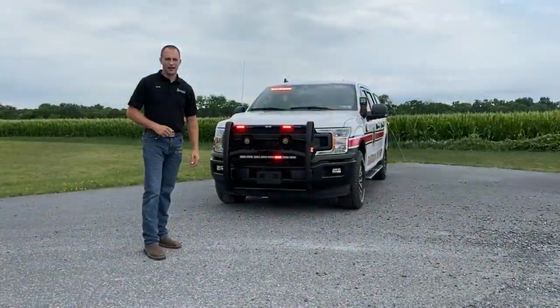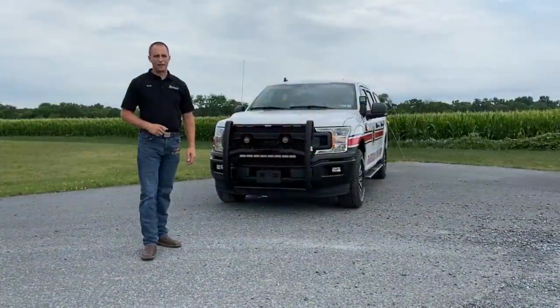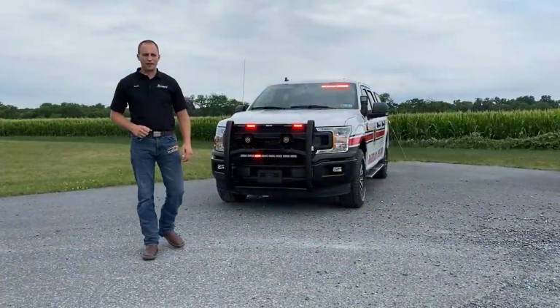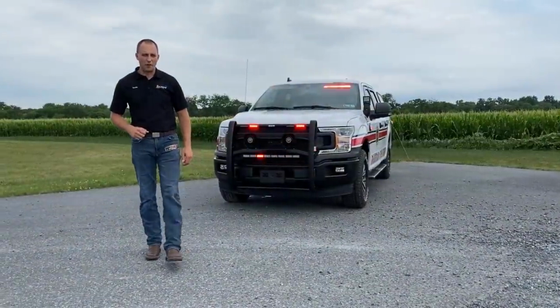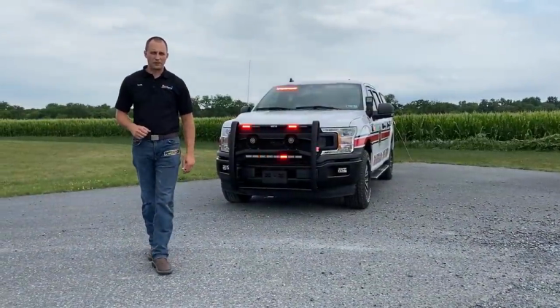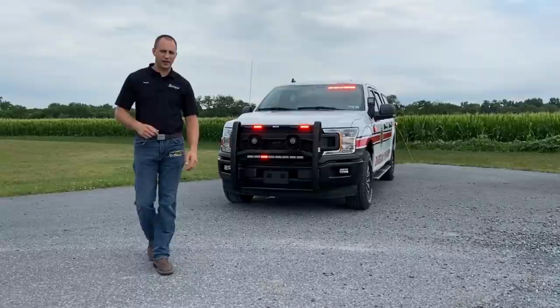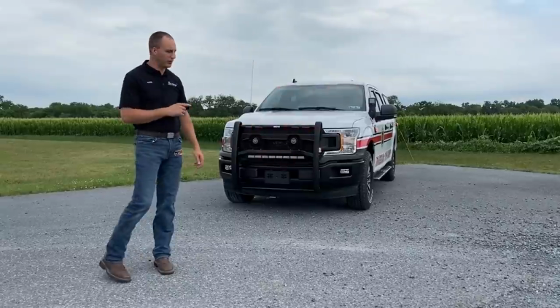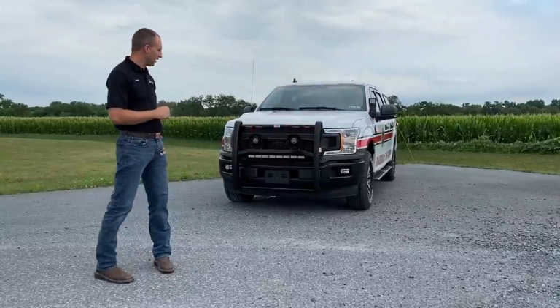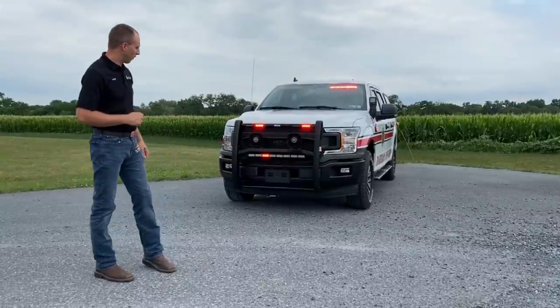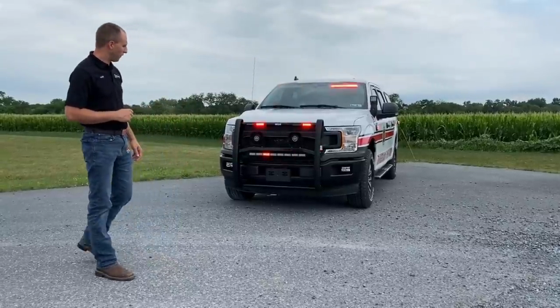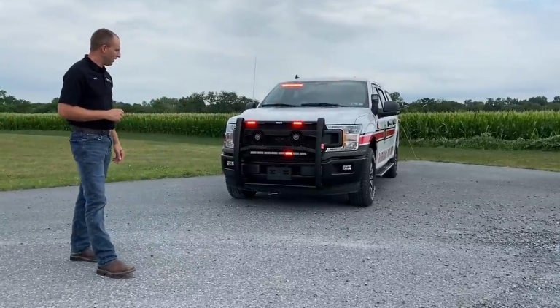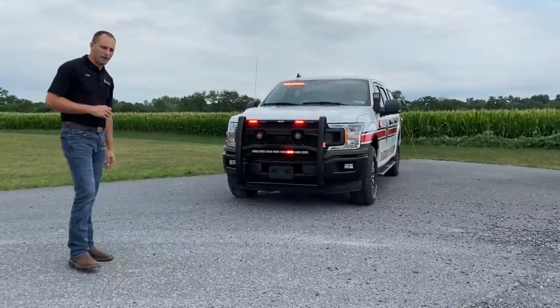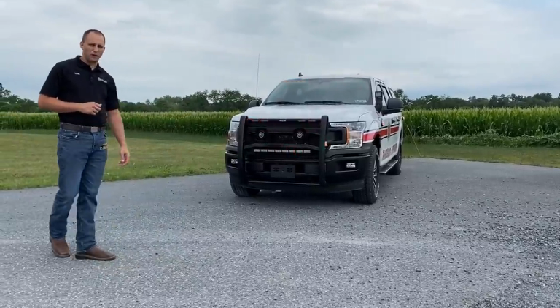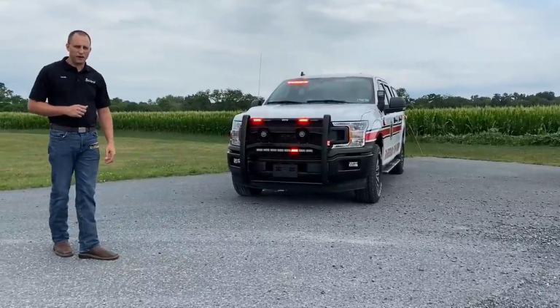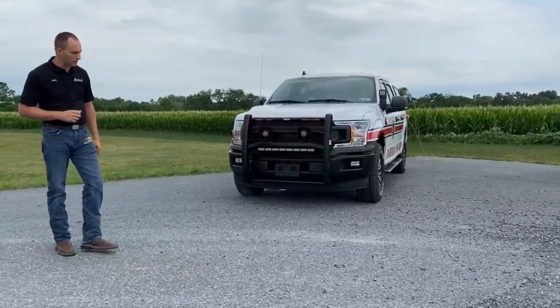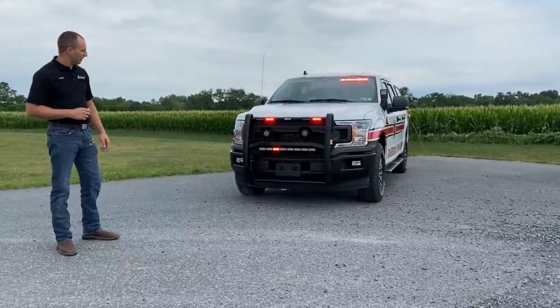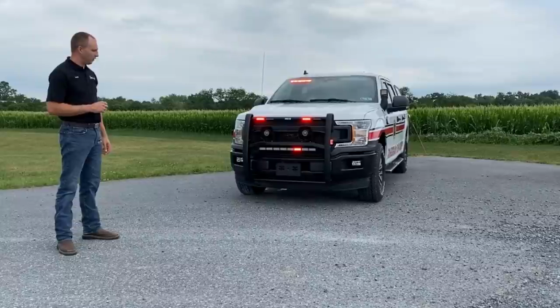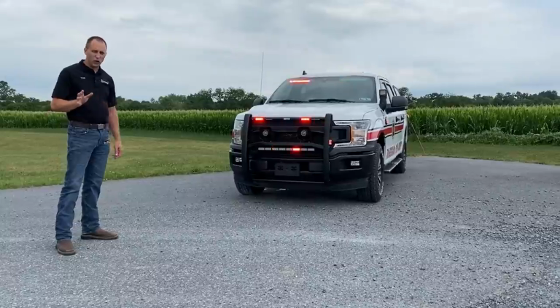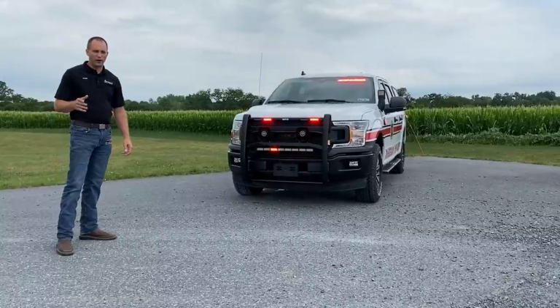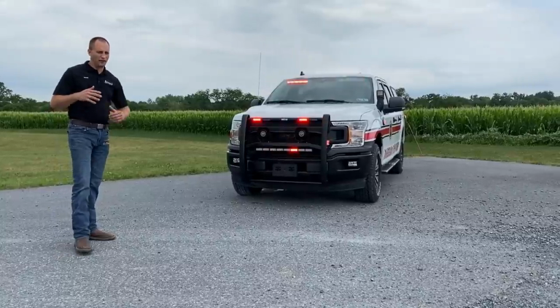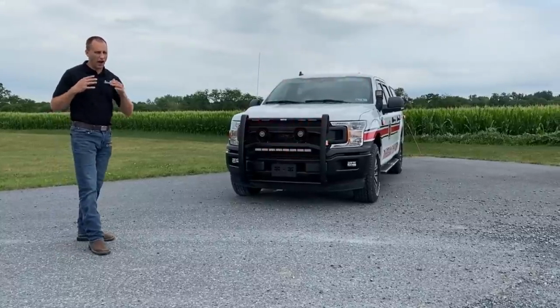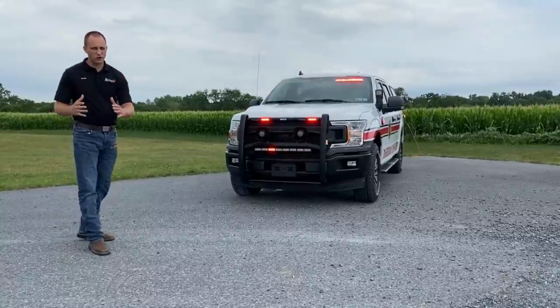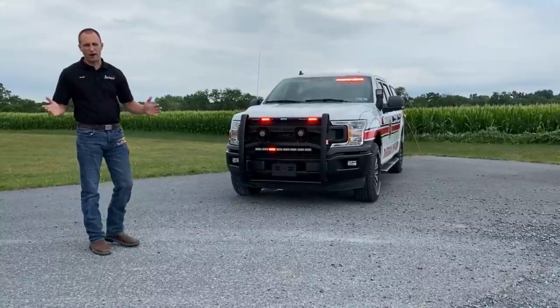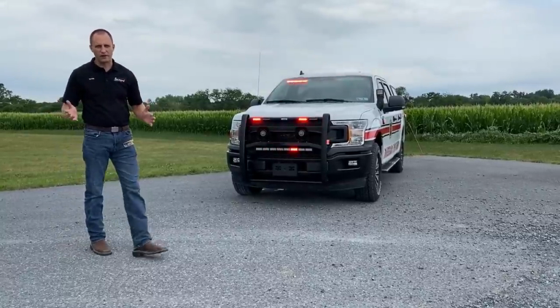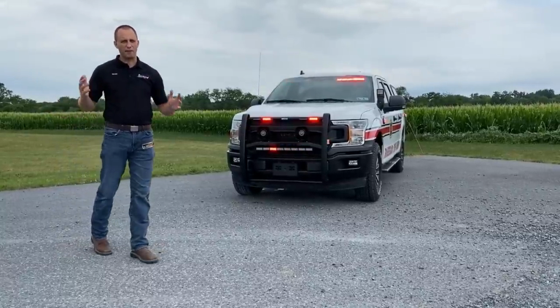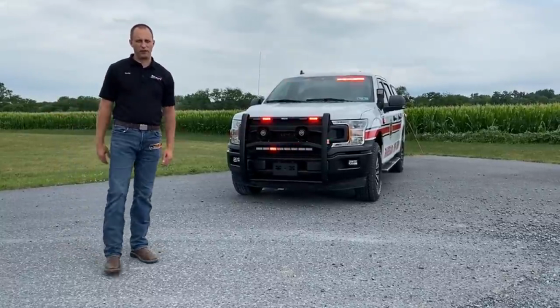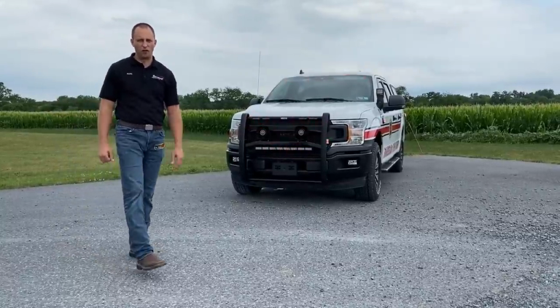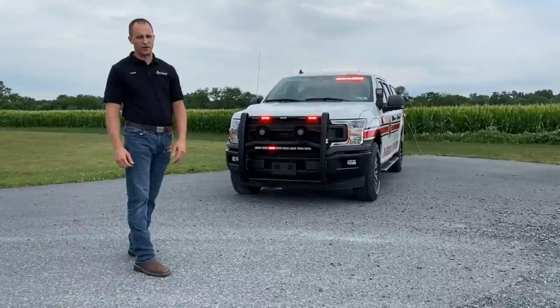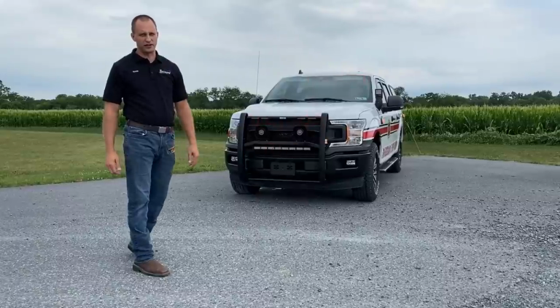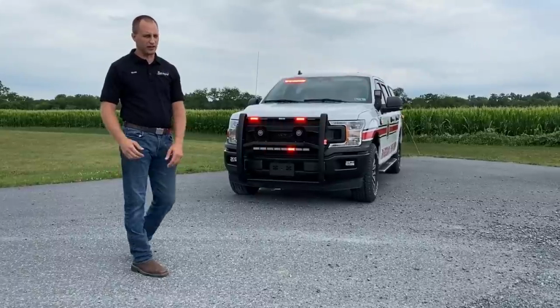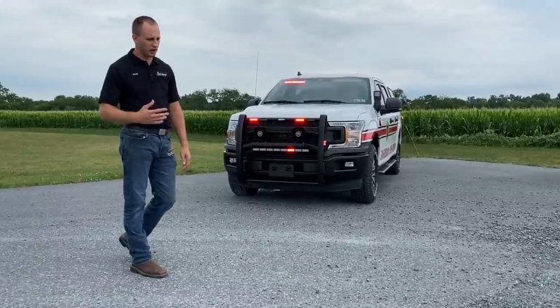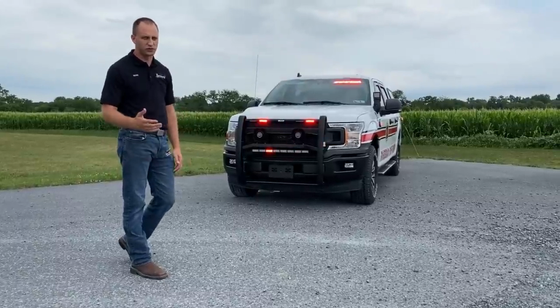Hi everybody, Mark here at 9-1-1 Rapid Response. You can find a 2020 Ford F-150 that we made here for Reams Fire Department. Really cool build, a ton of function — I'm probably not even going to remember all of it to go over with you. It's just a ton of cool stuff.